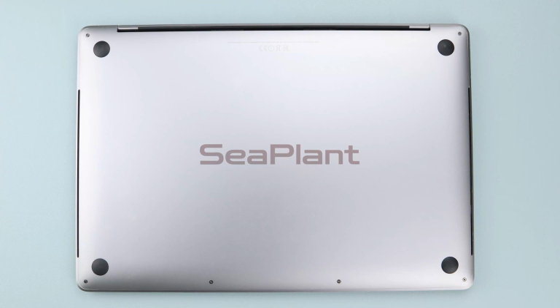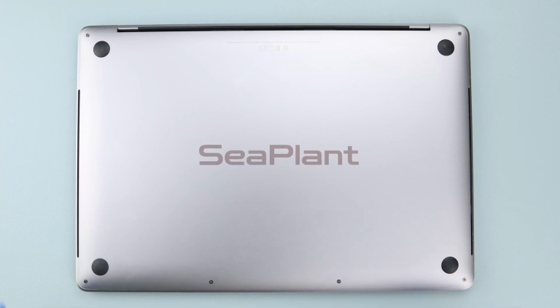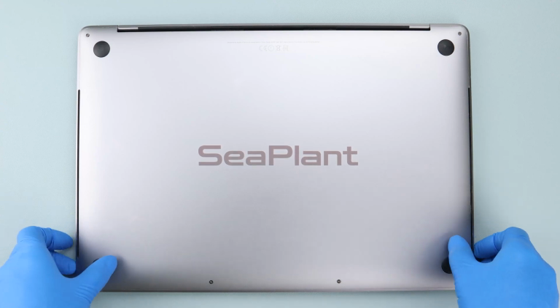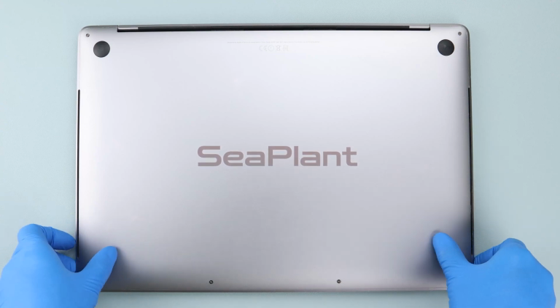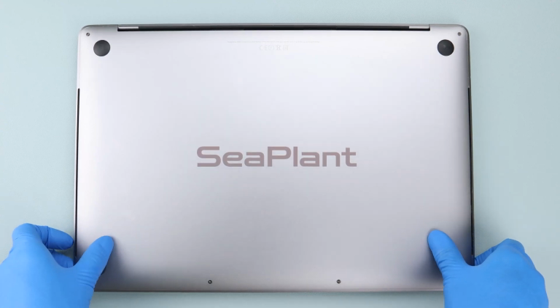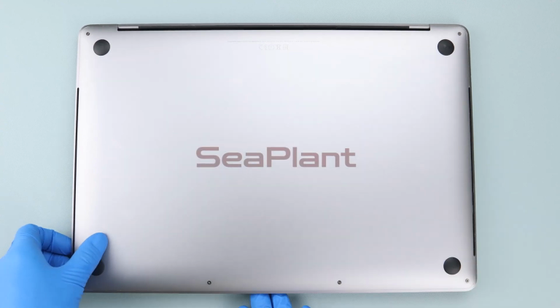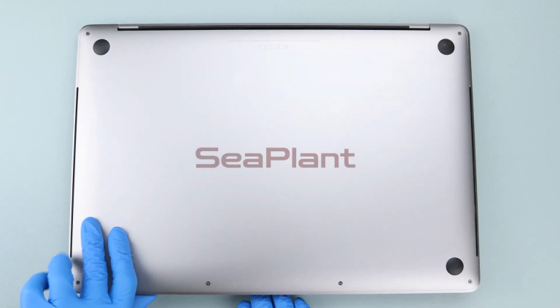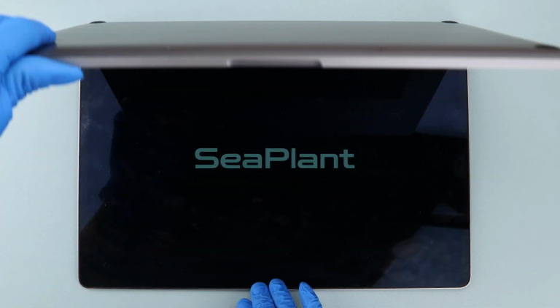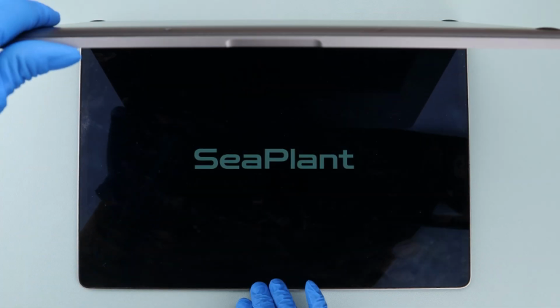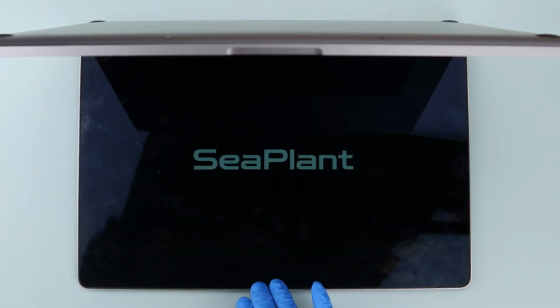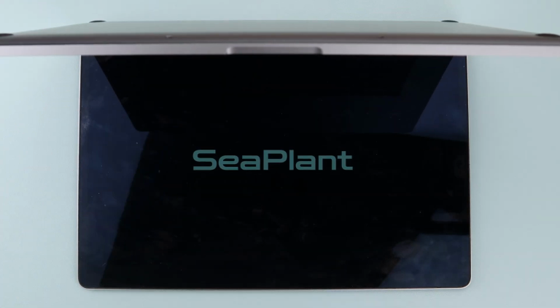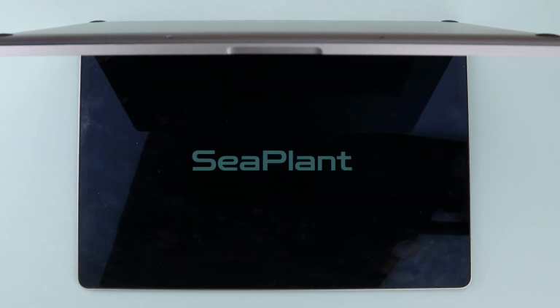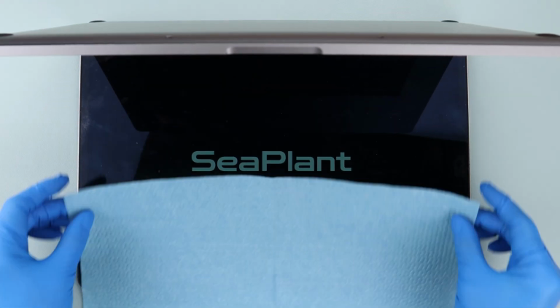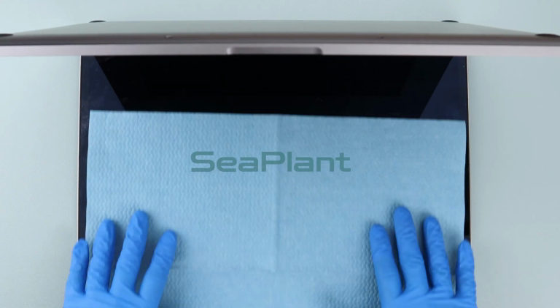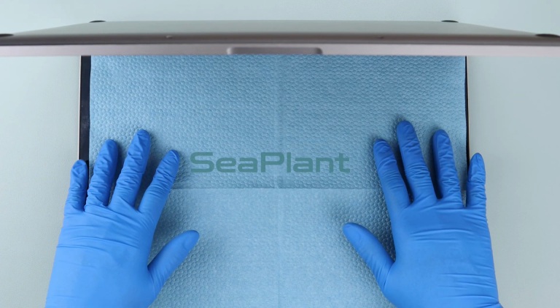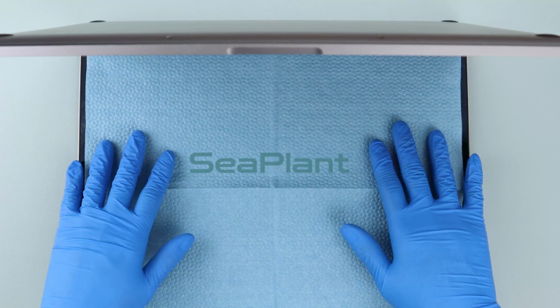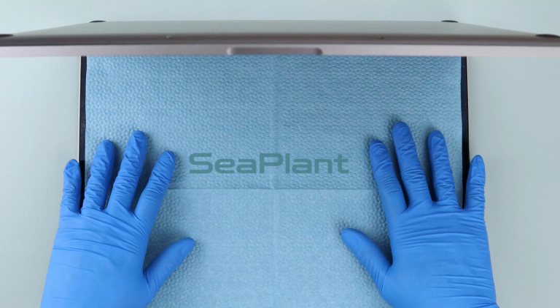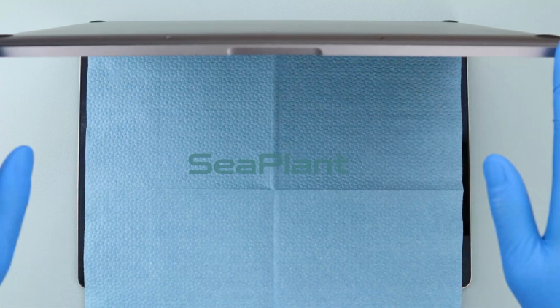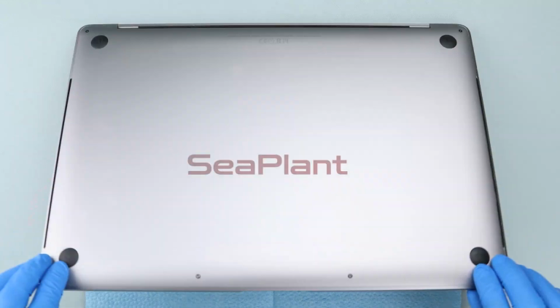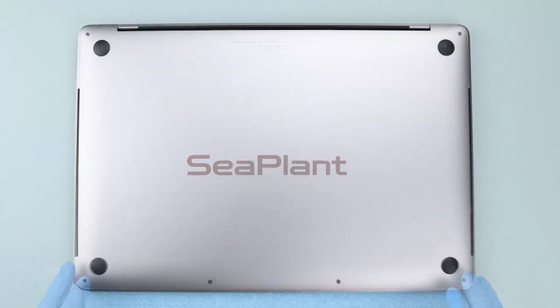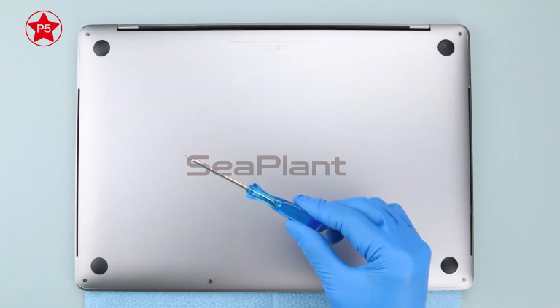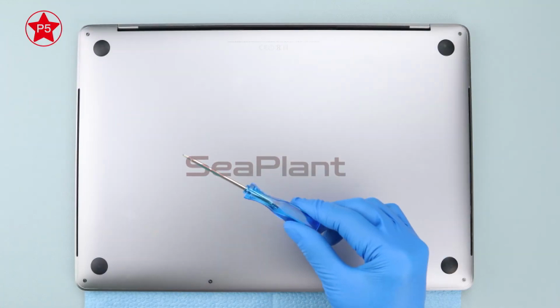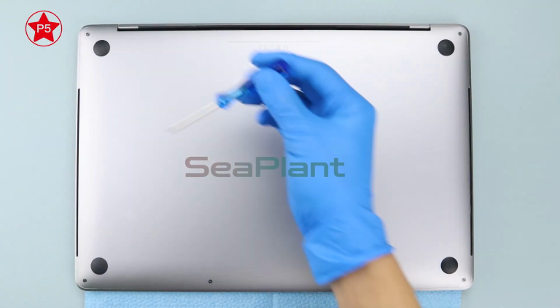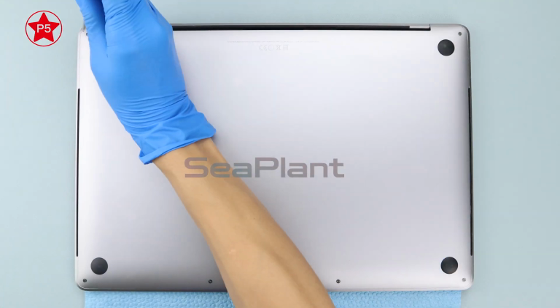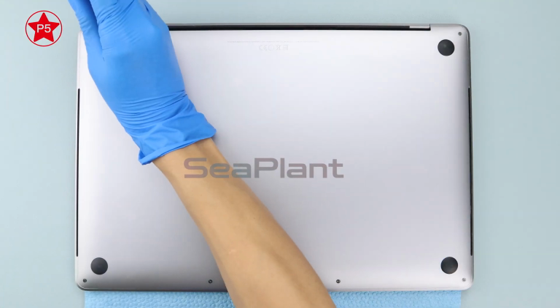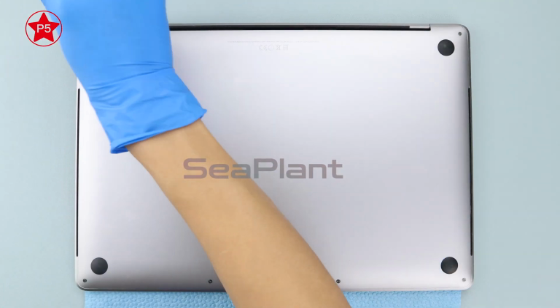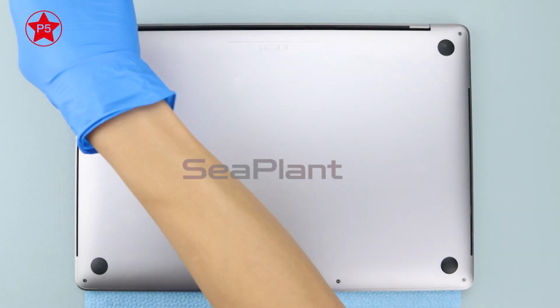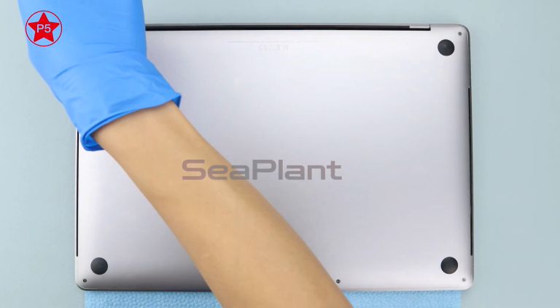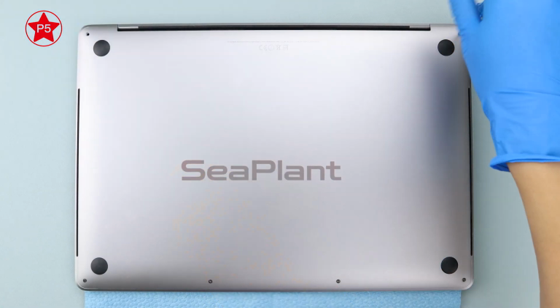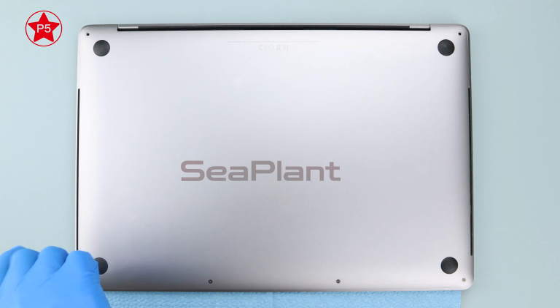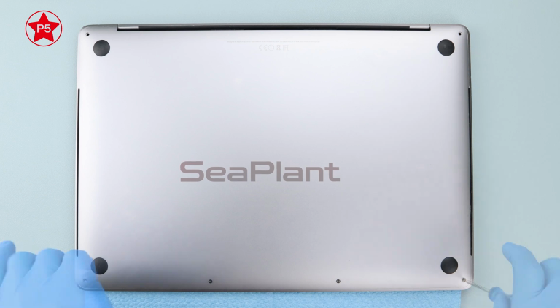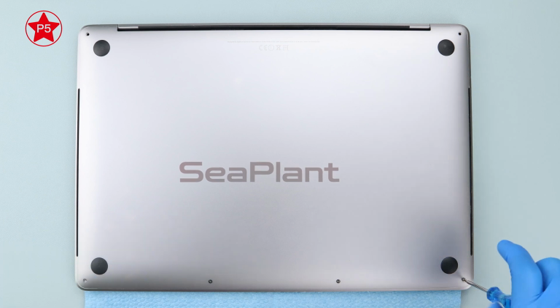Place a sheet of non-woven paper between the display and the keyboard to protect the display. Then use the P5 Pentalobe driver to remove the six screws on the lower case.